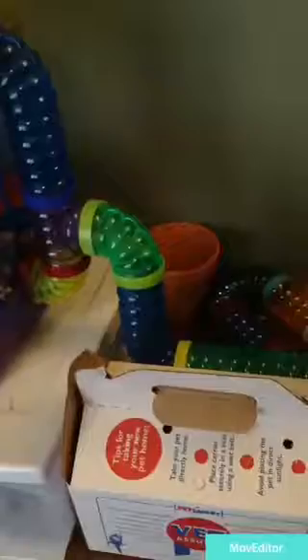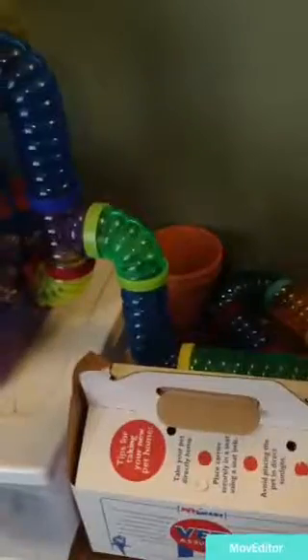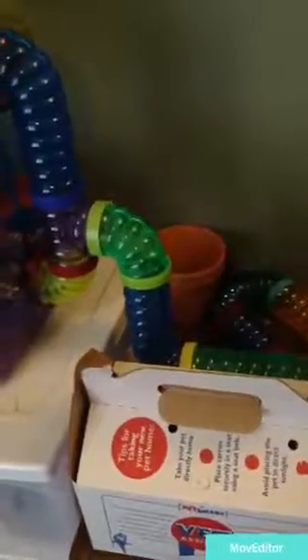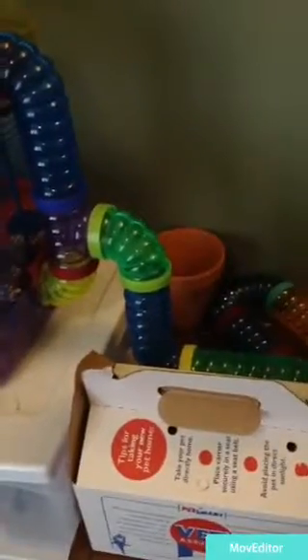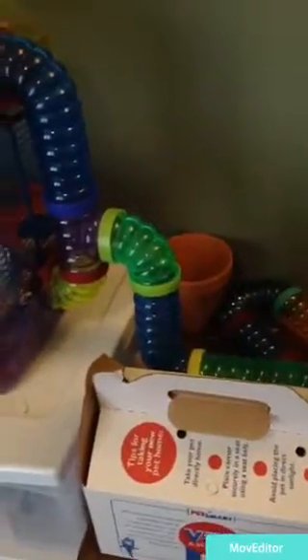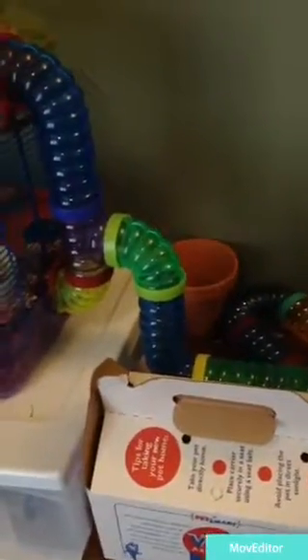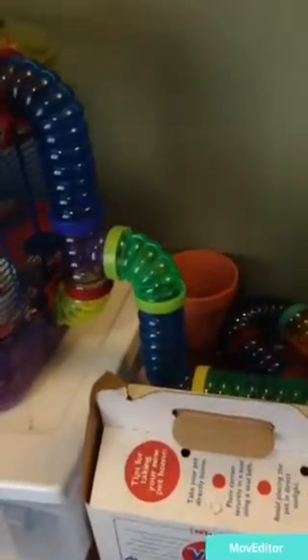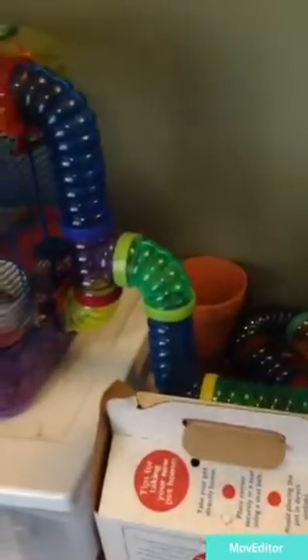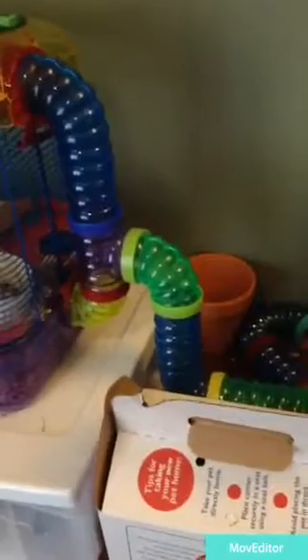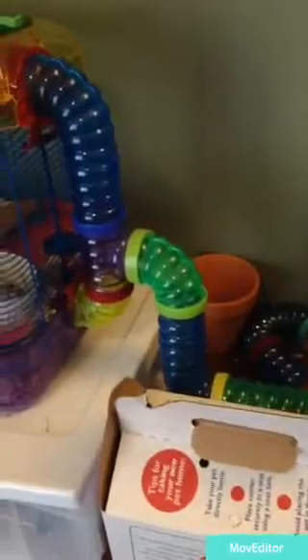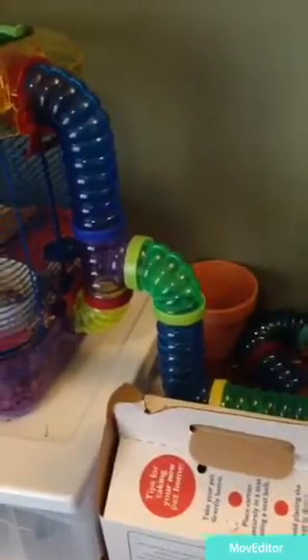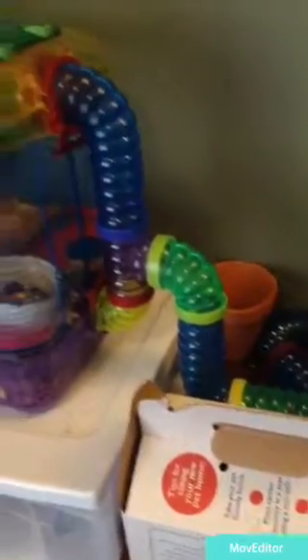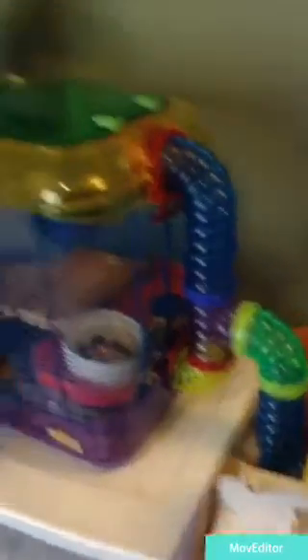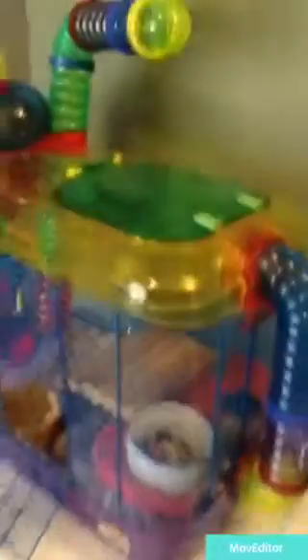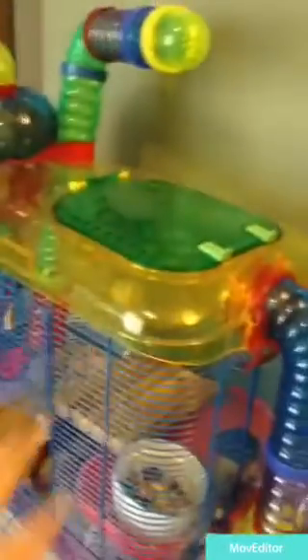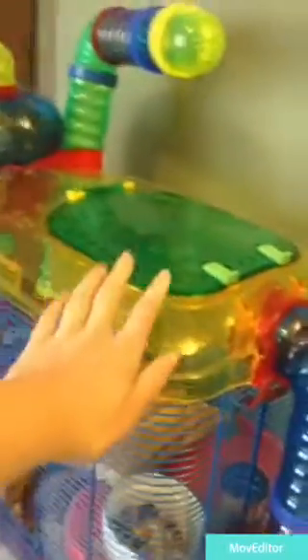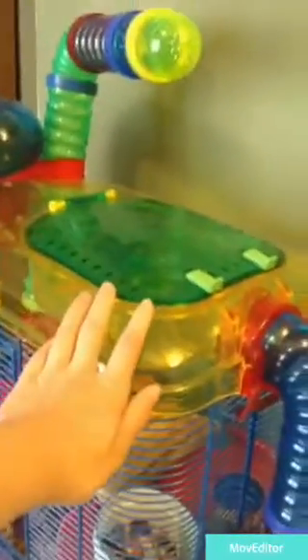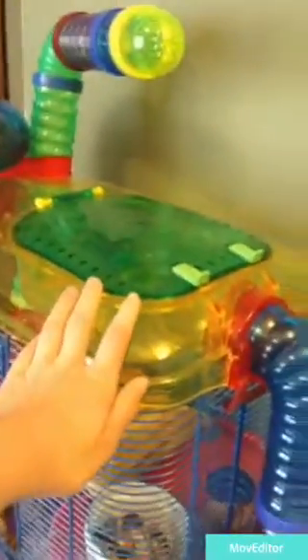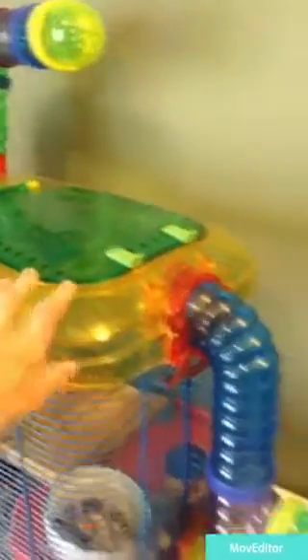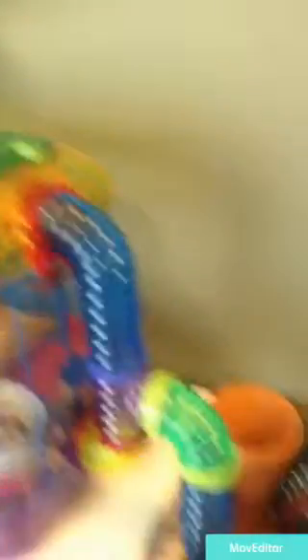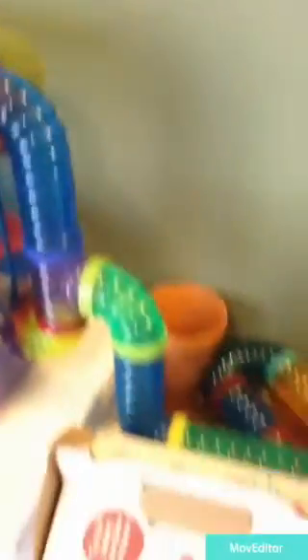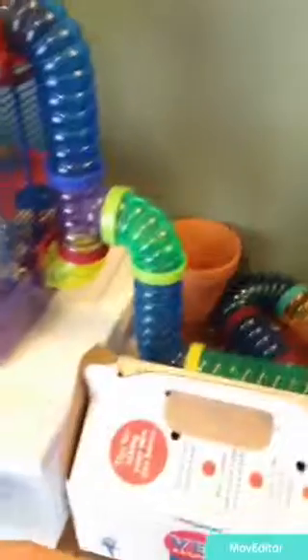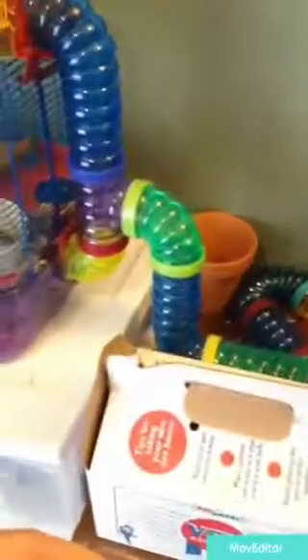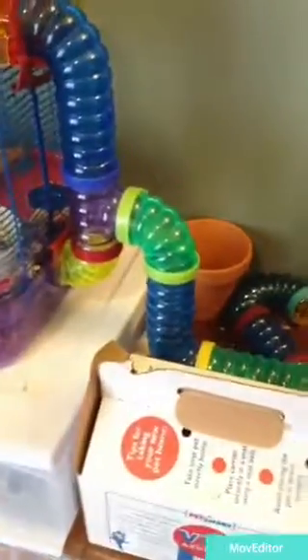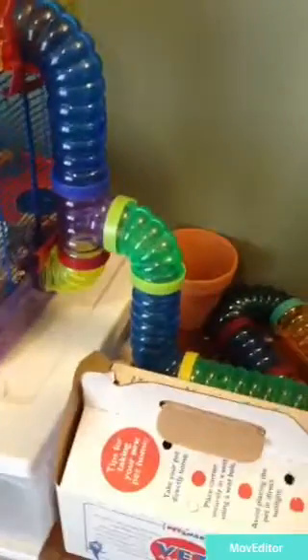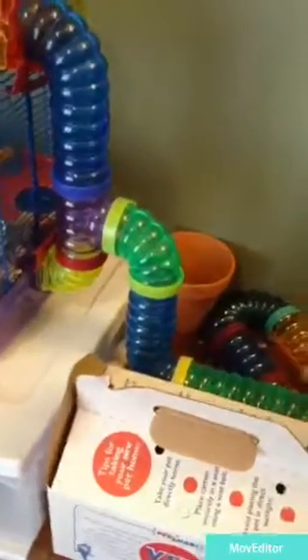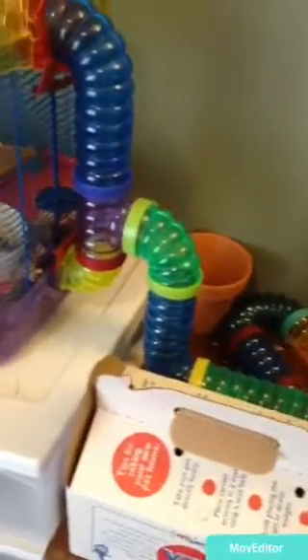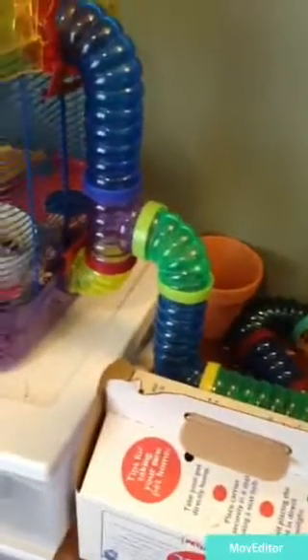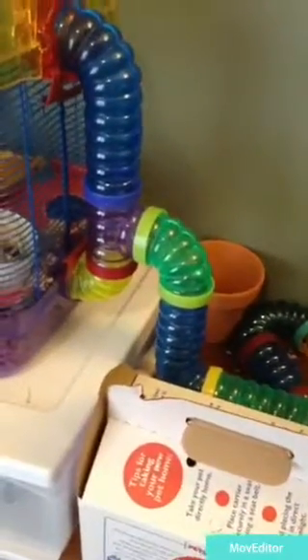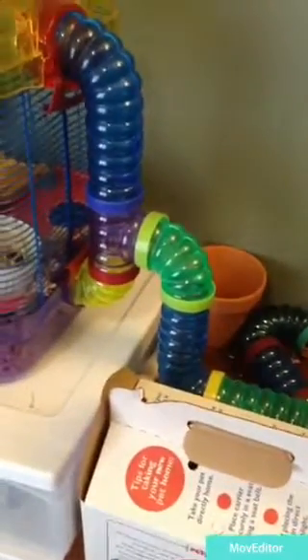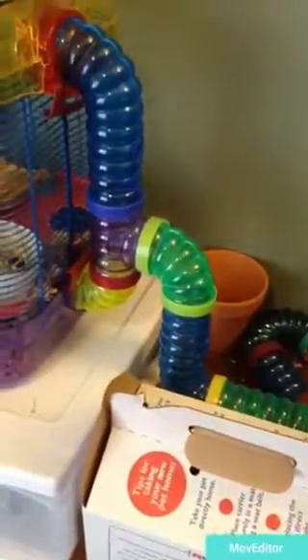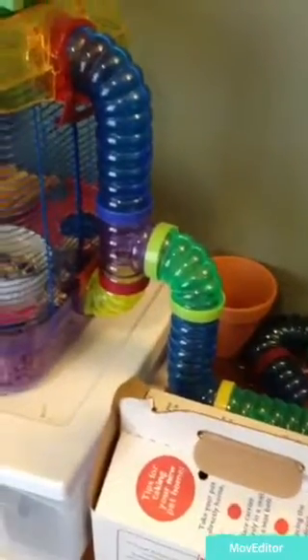Each gerbil will come in their own box. The easiest way to put them in their cage would probably be to take off the lid of your cage, put the box inside, and turn it slightly so the gerbils can easily climb out.